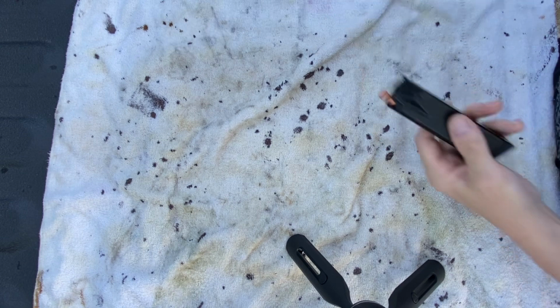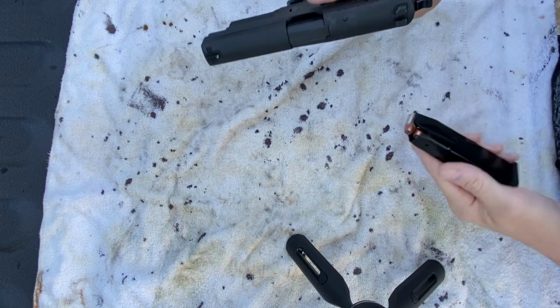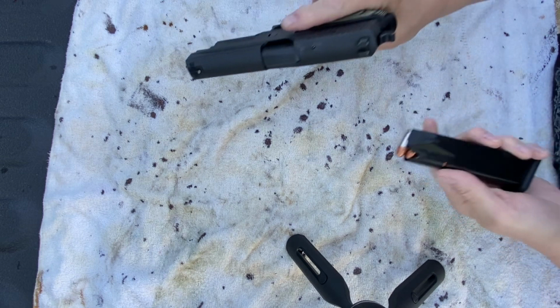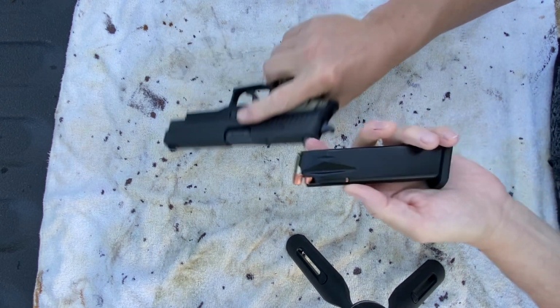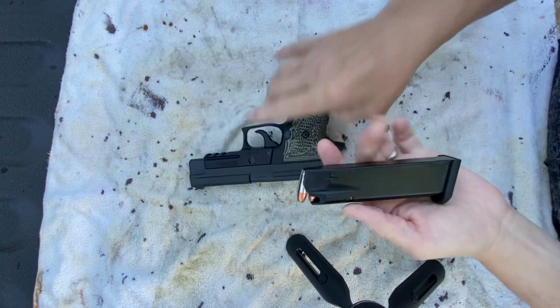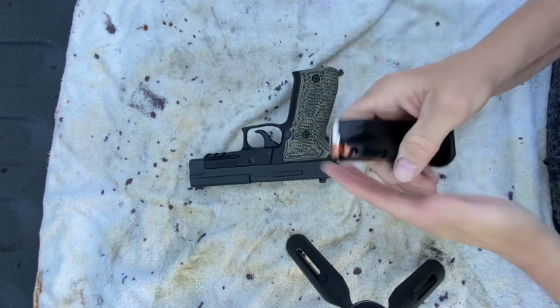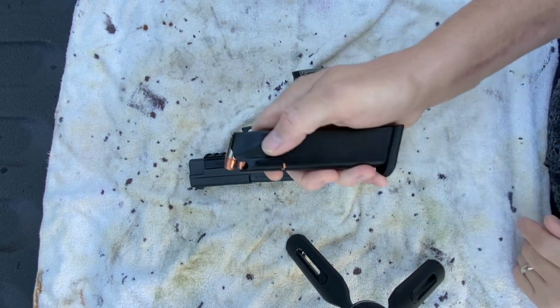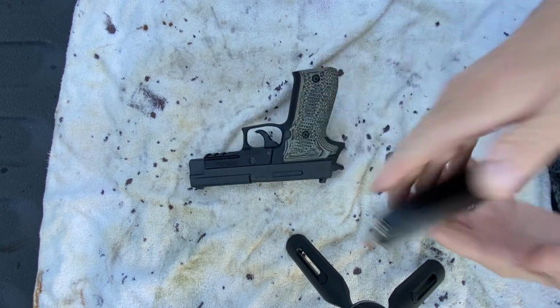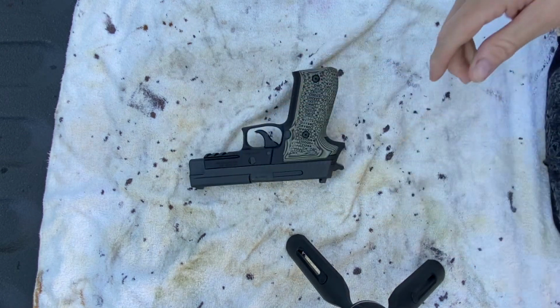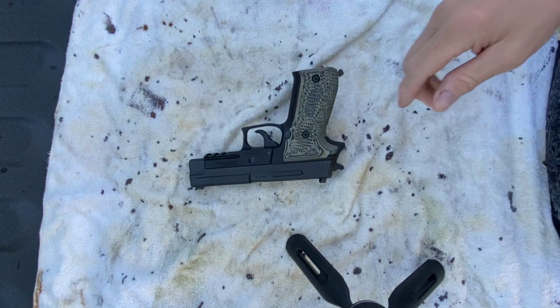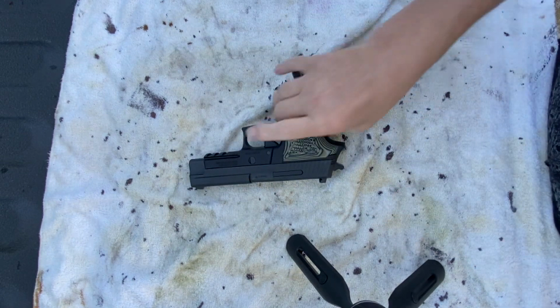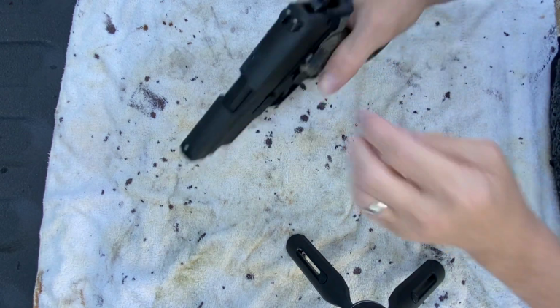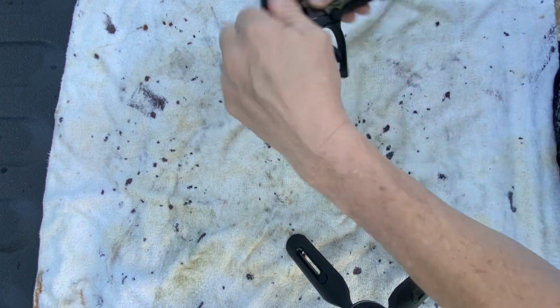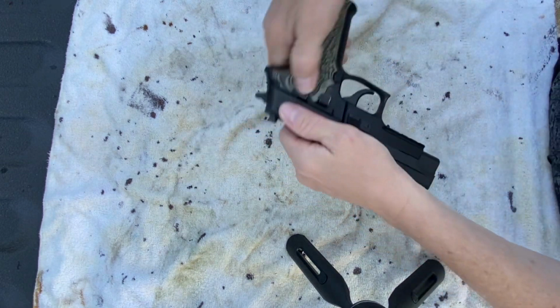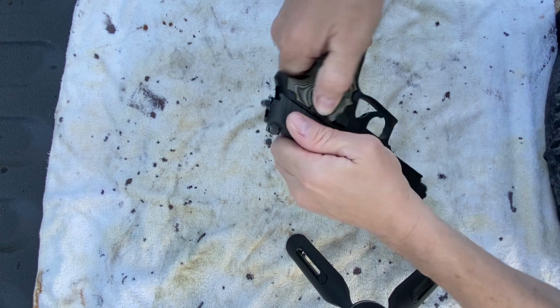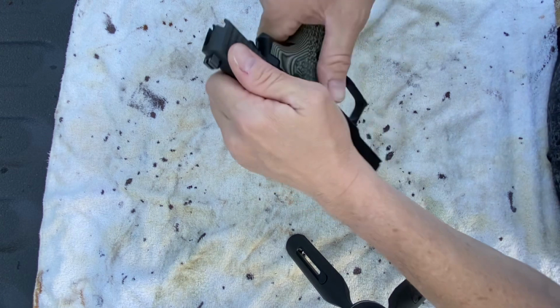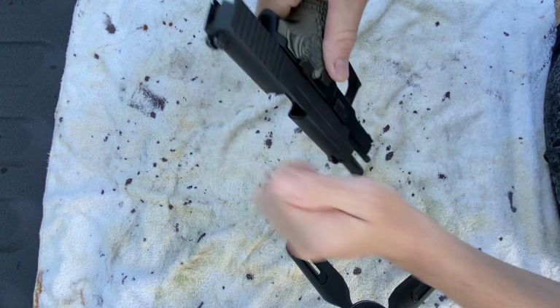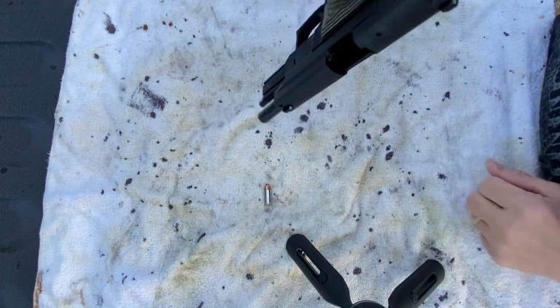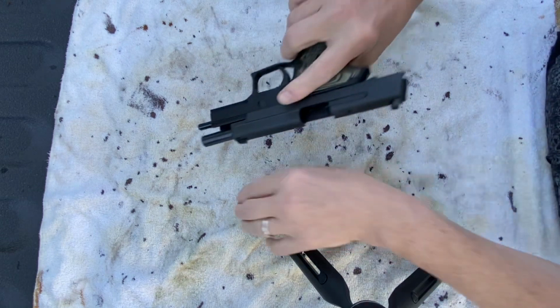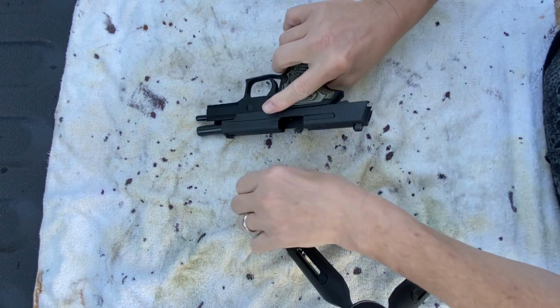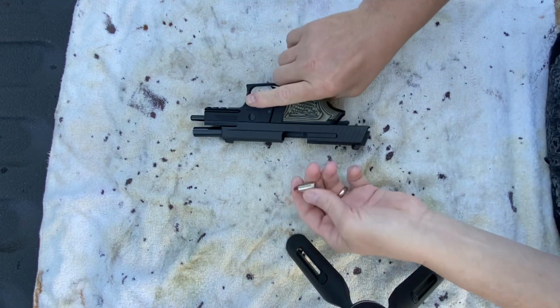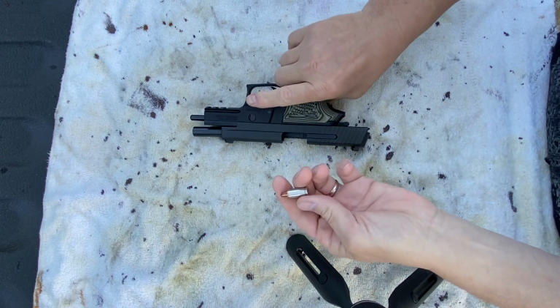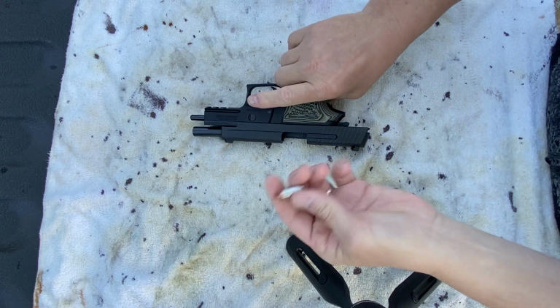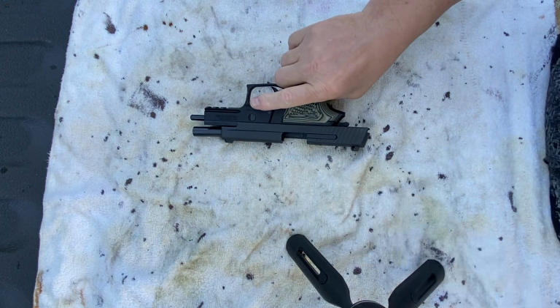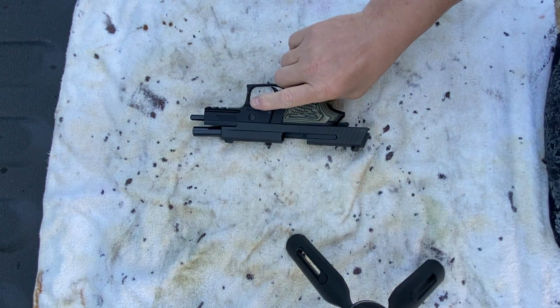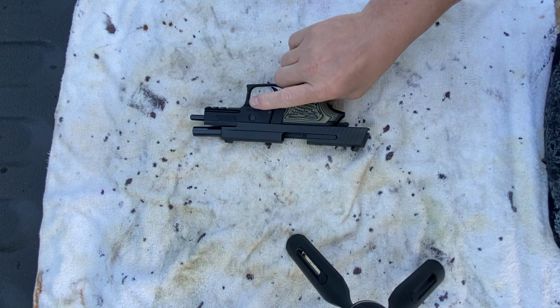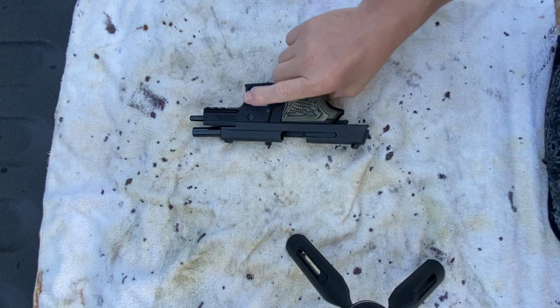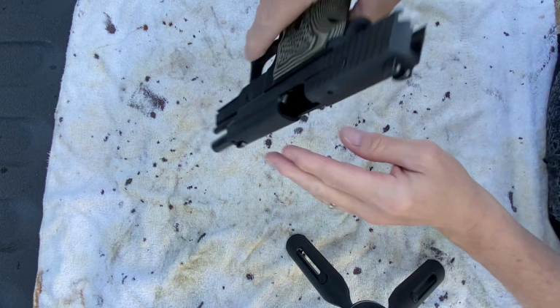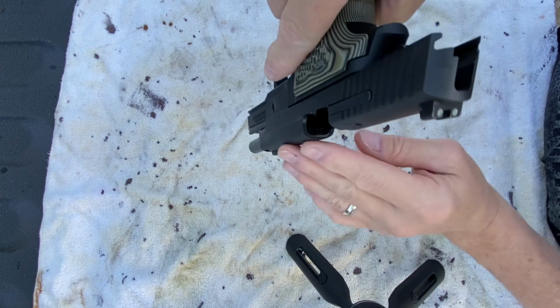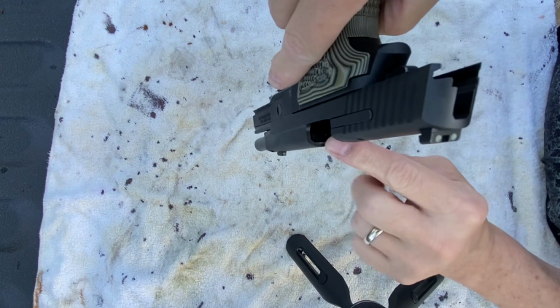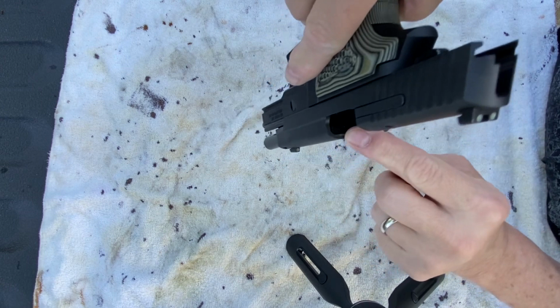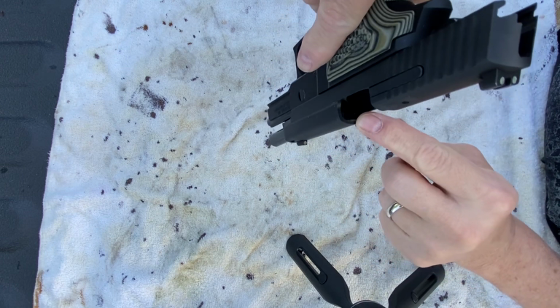First thing we do is clear the weapon. You first remove the magazine. Secondly, you verify that there's no bullets in the chamber. Set them off to the side. Inspect your chamber.